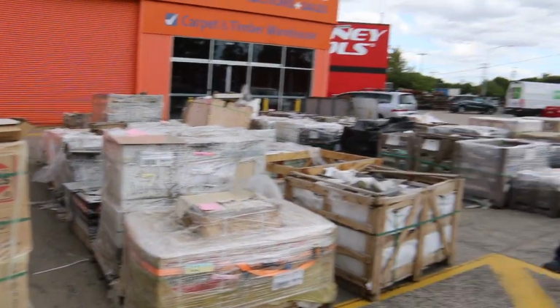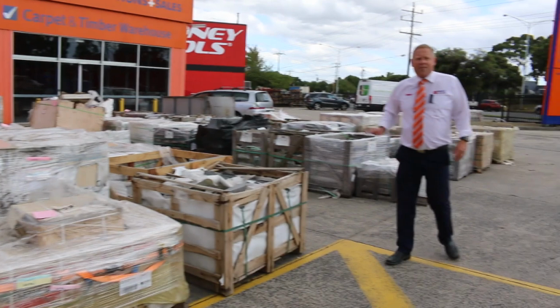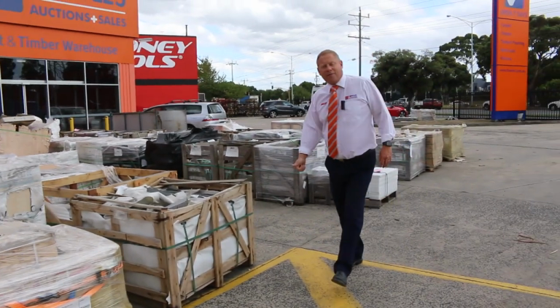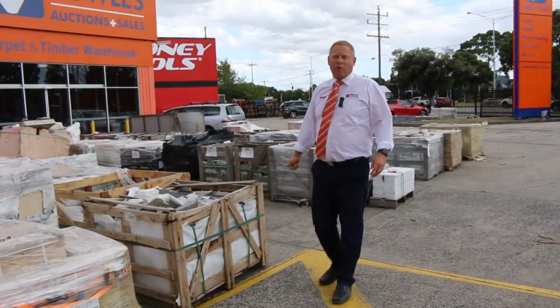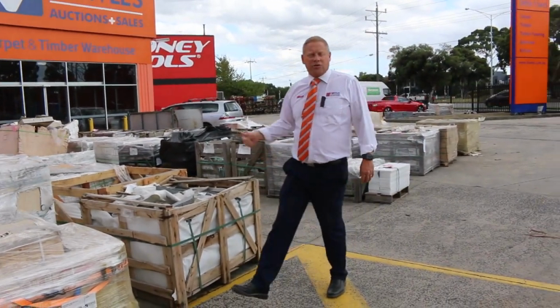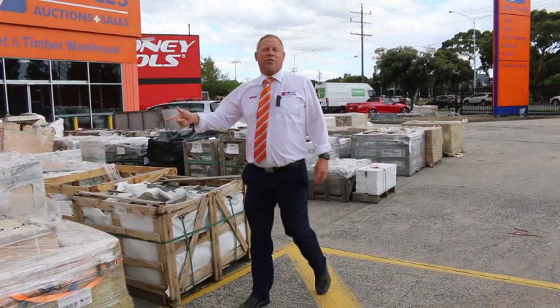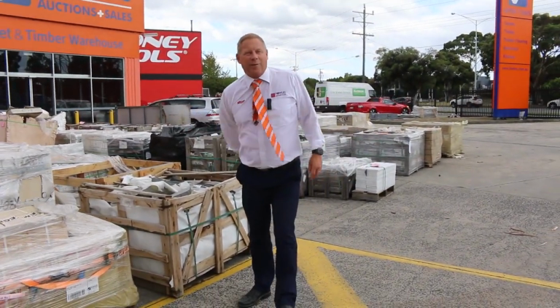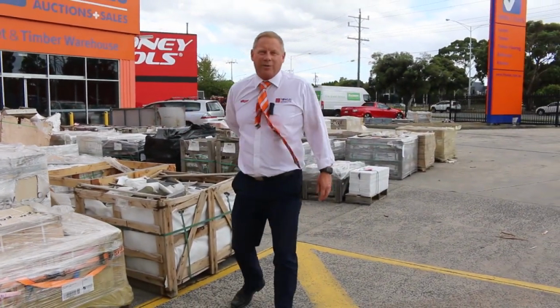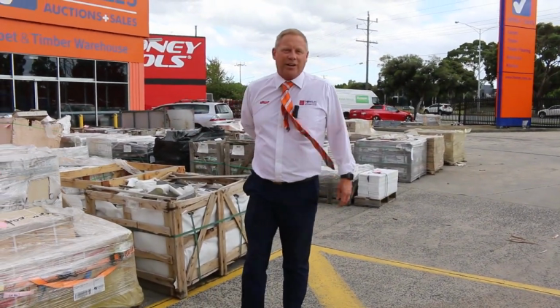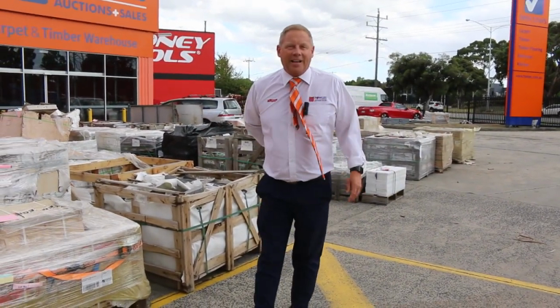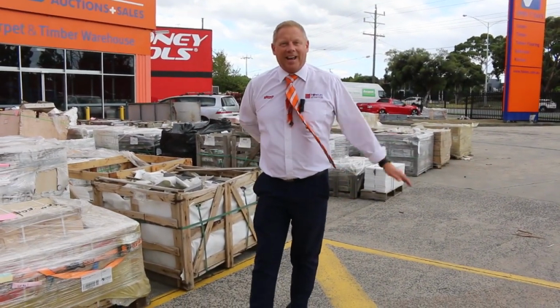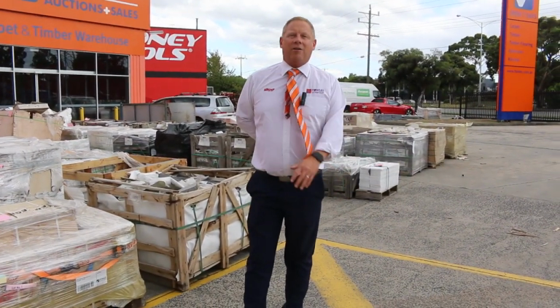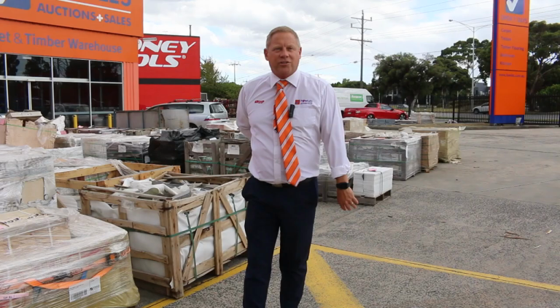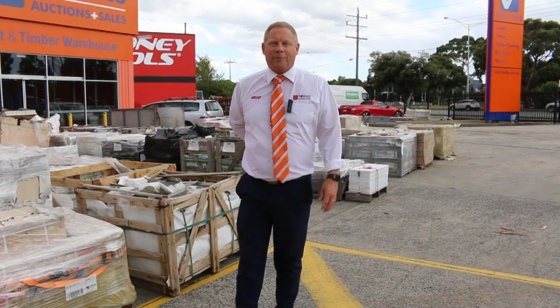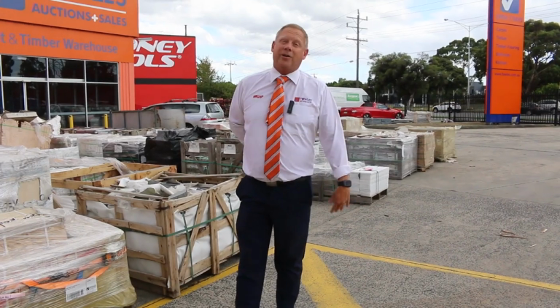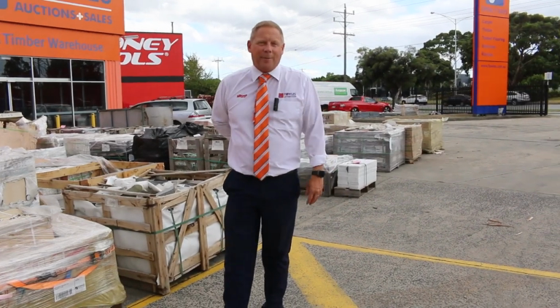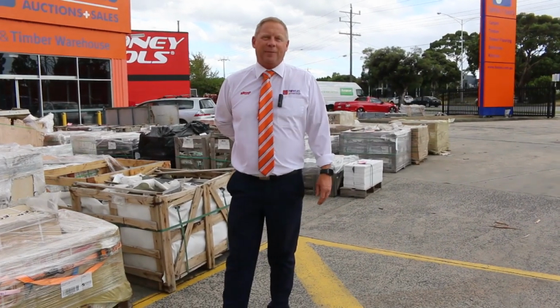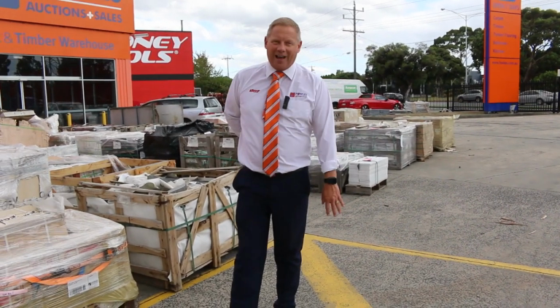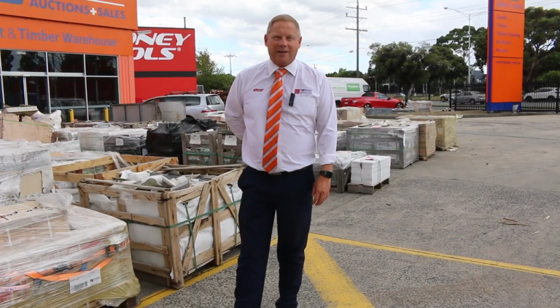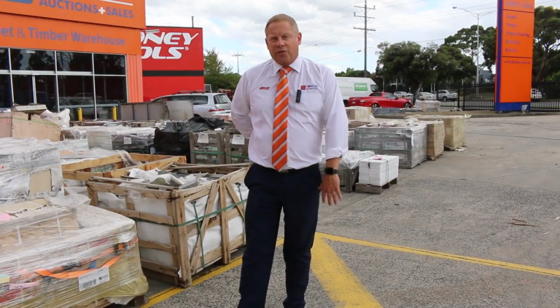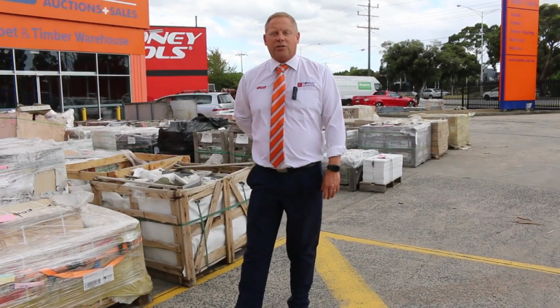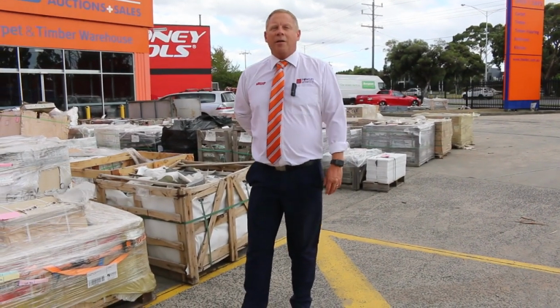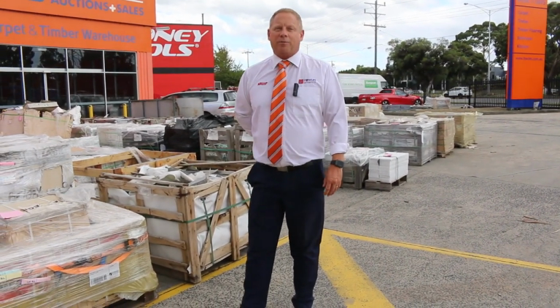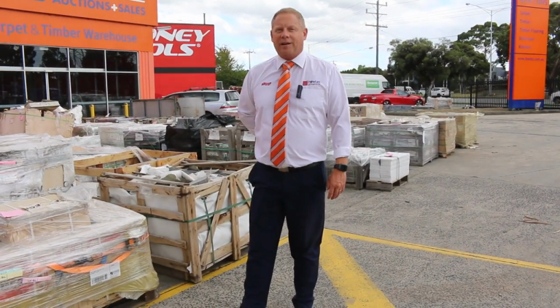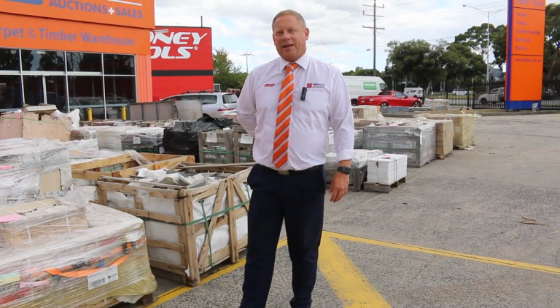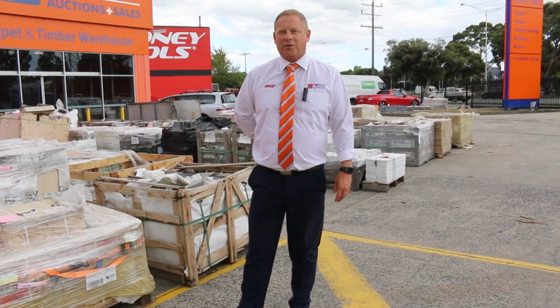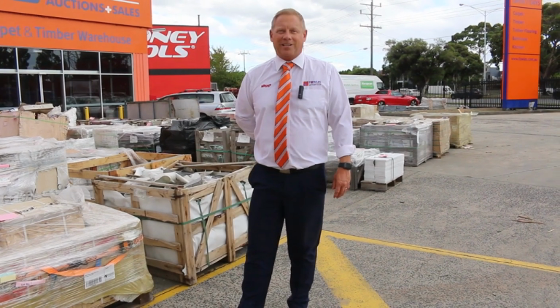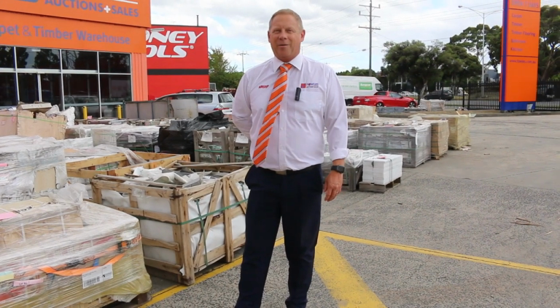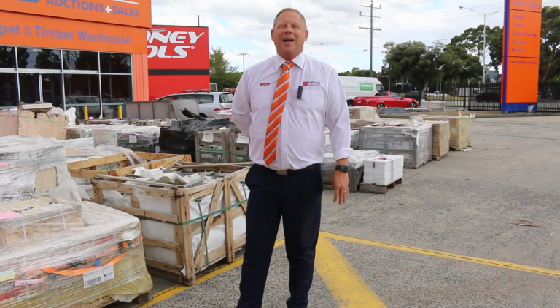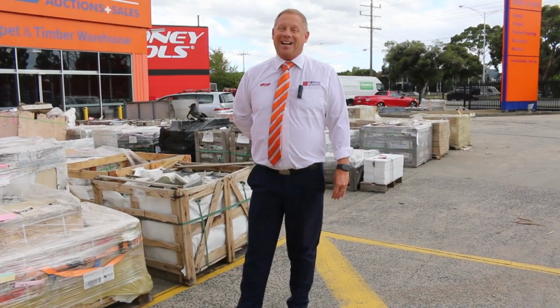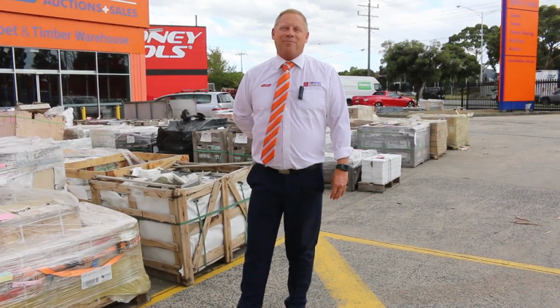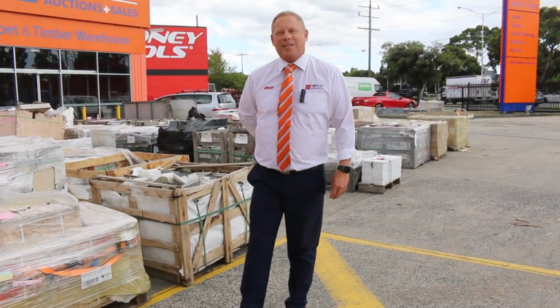Don't forget to check out the carpet and floor coverings auction, and also the timber and building materials auction. You can see everything online — just go to the website — and you can also do absentee bids if you can't make it to the auction tomorrow. But it's much more fun if you can make it in person. Hope to see you here tomorrow at 10am. Thanks for watching.